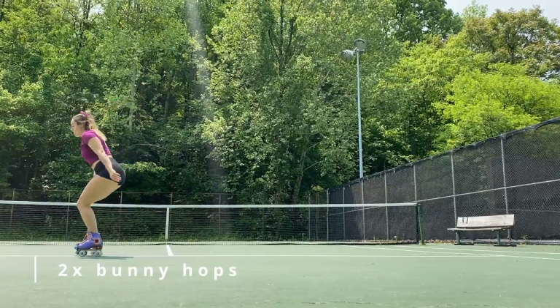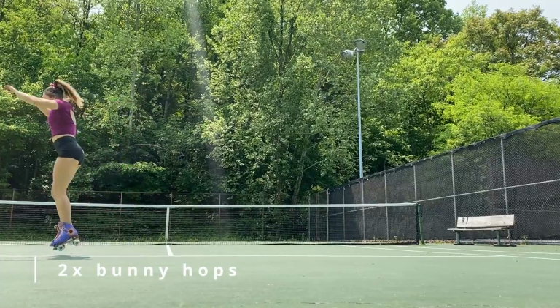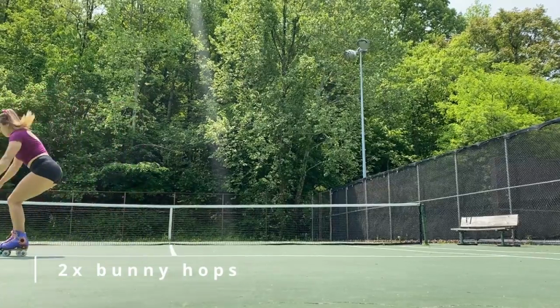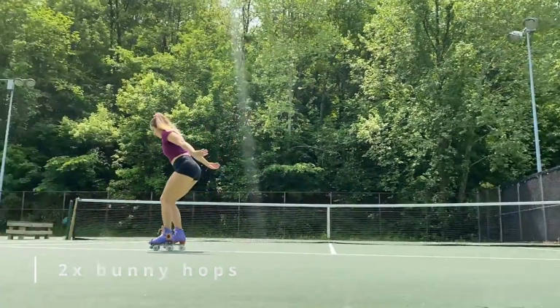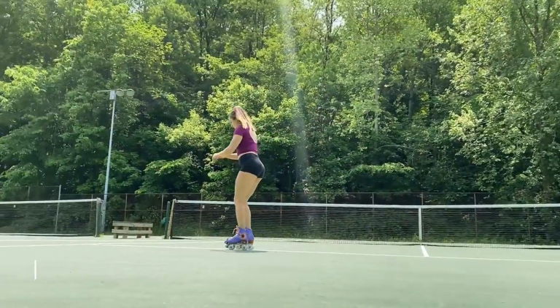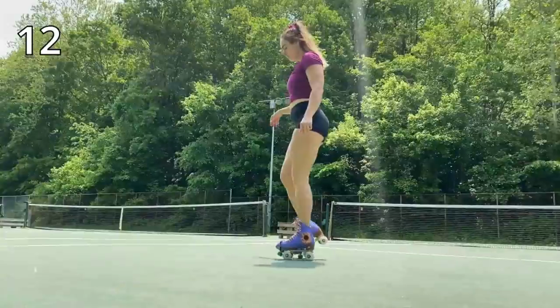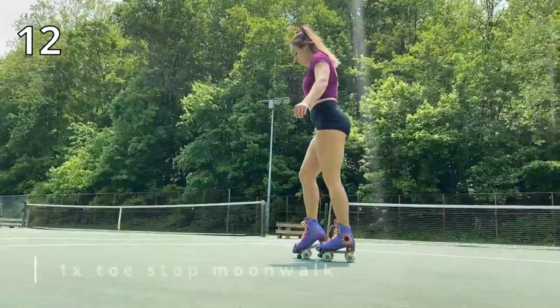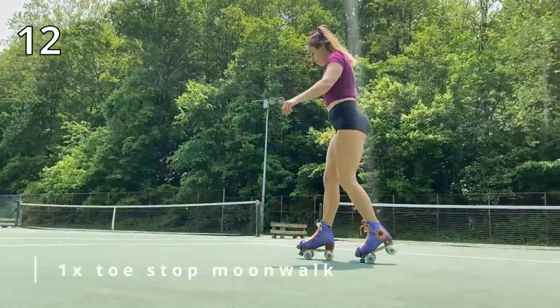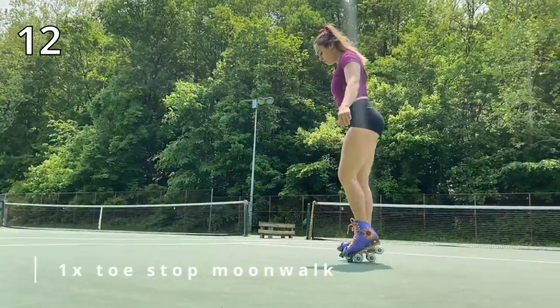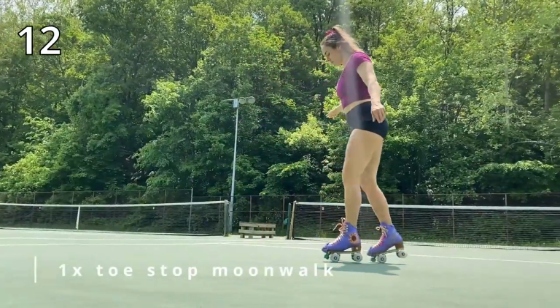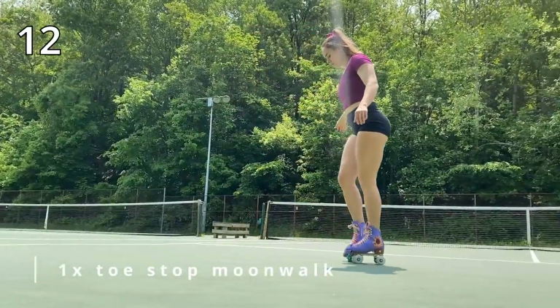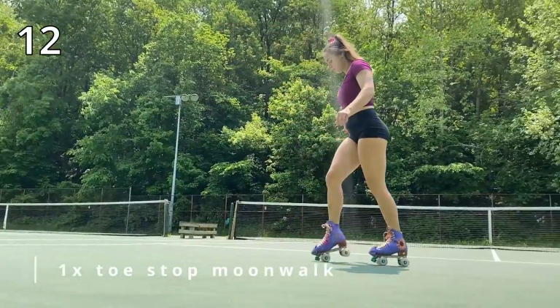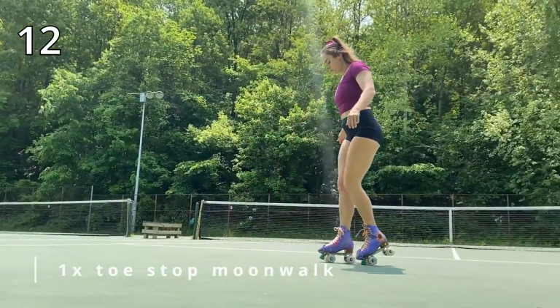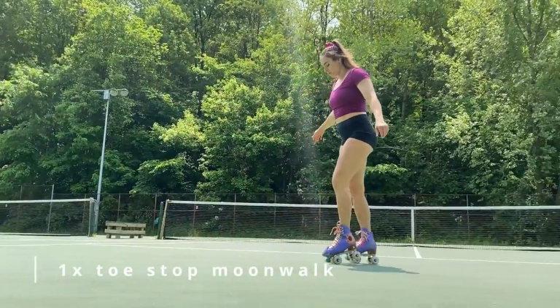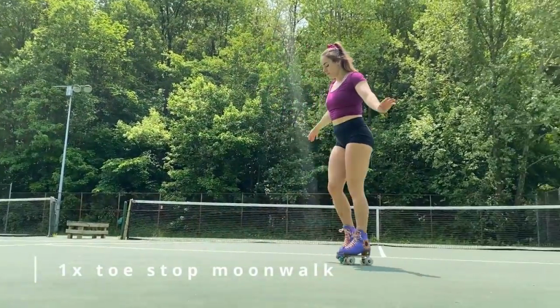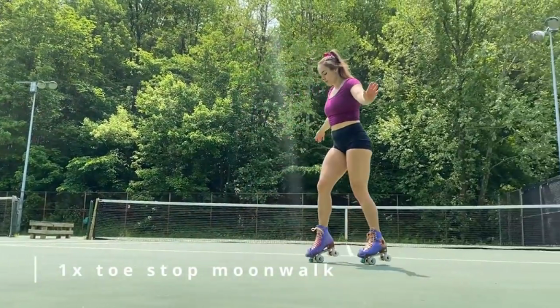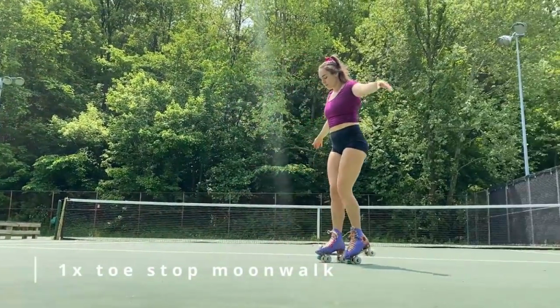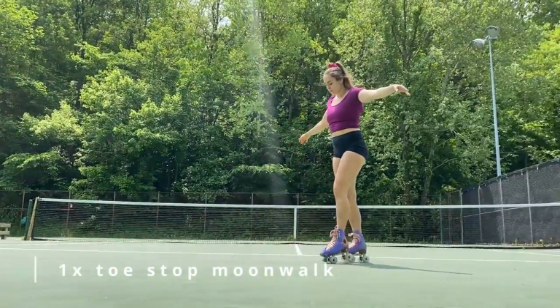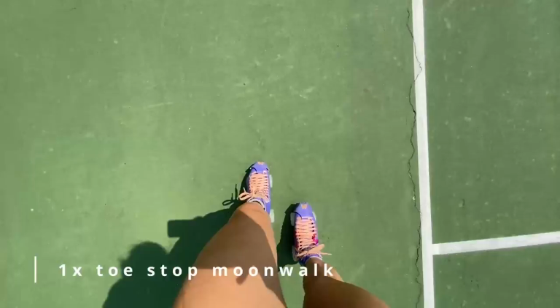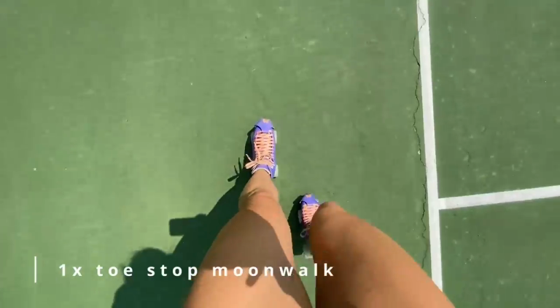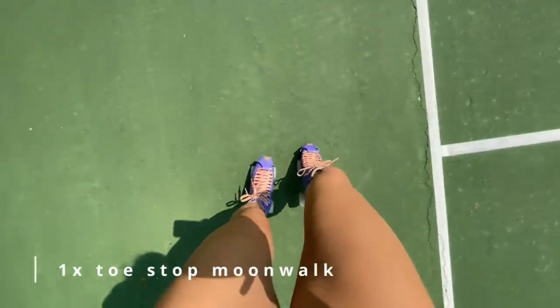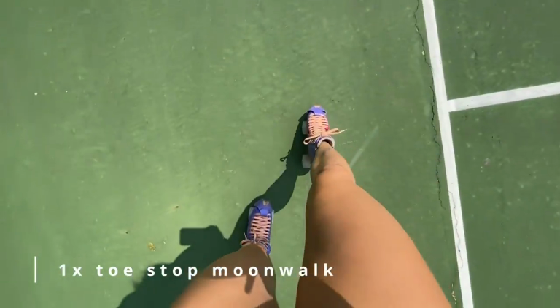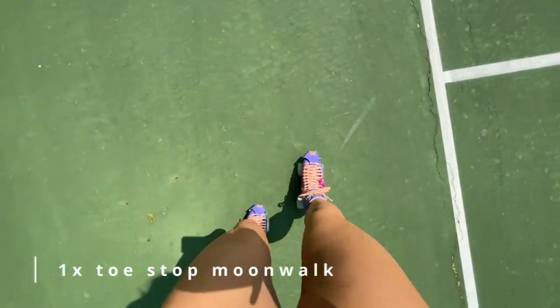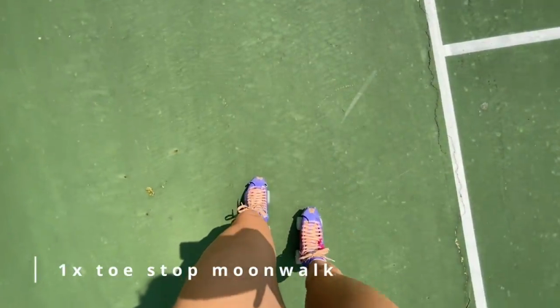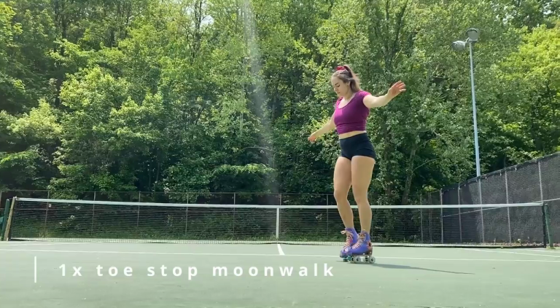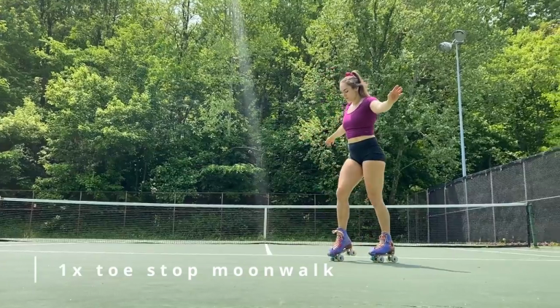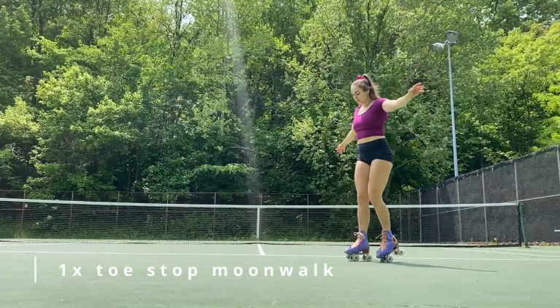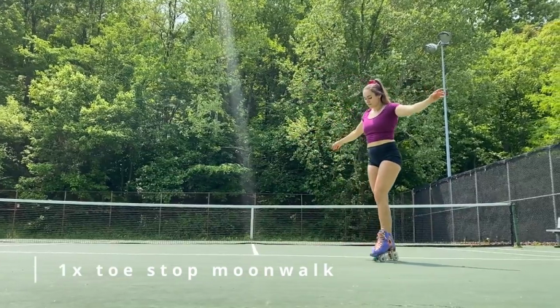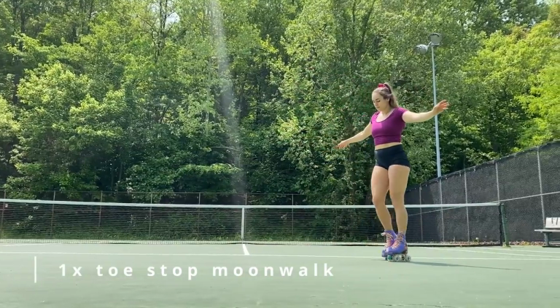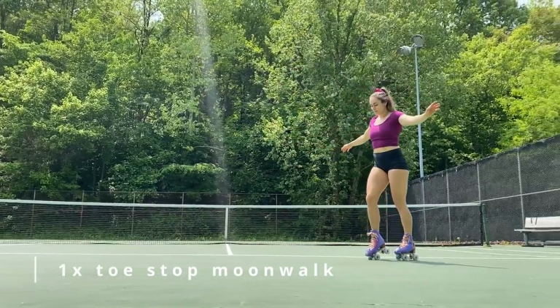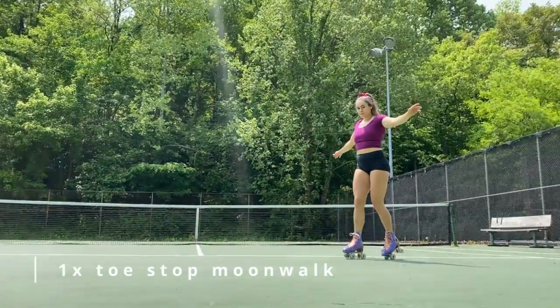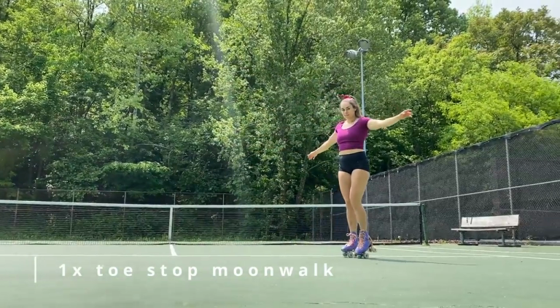Next up we have one pass of toe stop moonwalks — a cool looking move that also helps get used to your toe stops and gets your feet used to a dribbling motion.